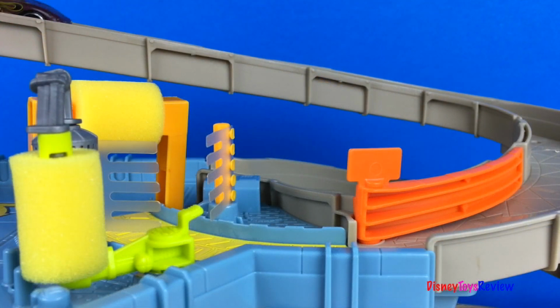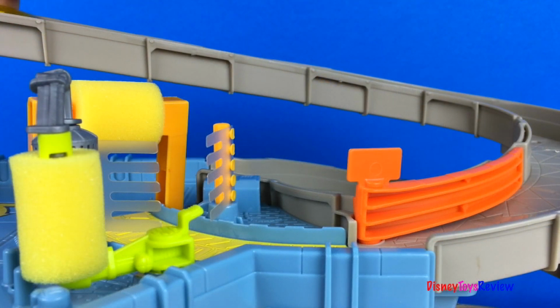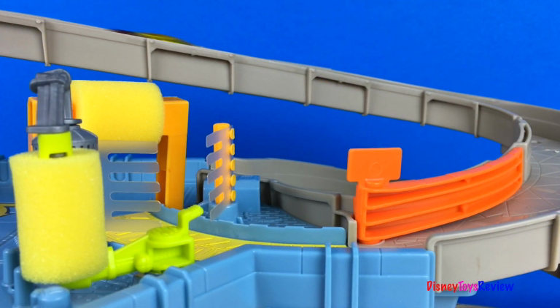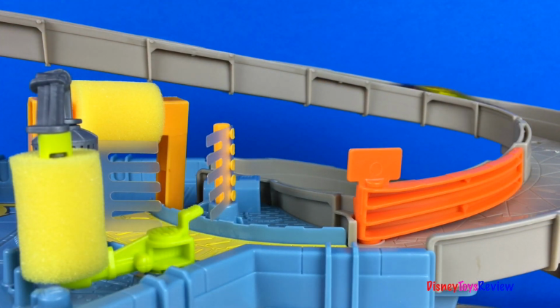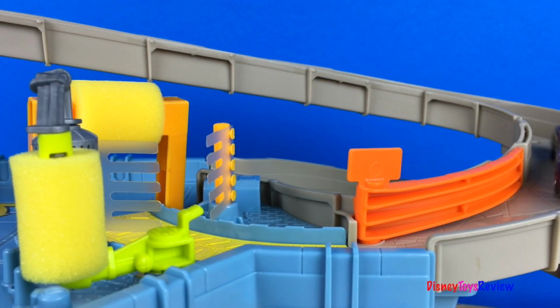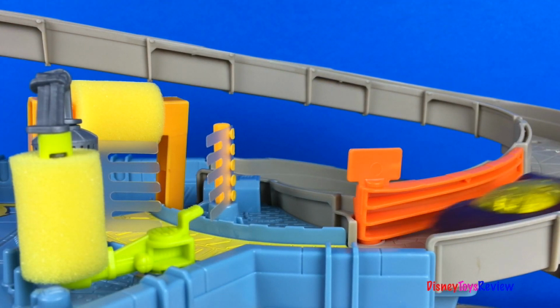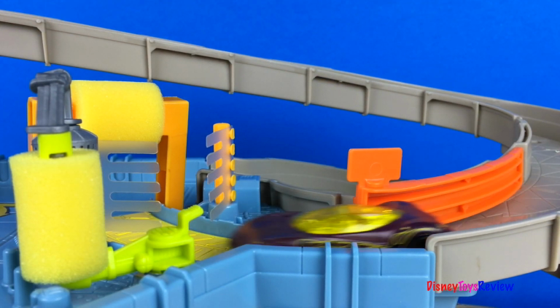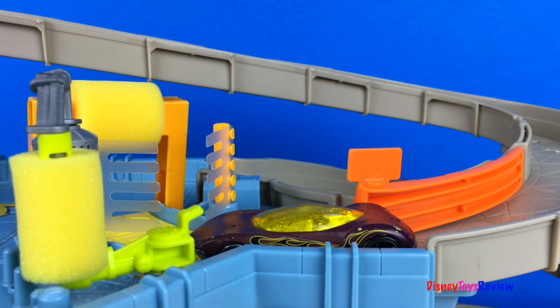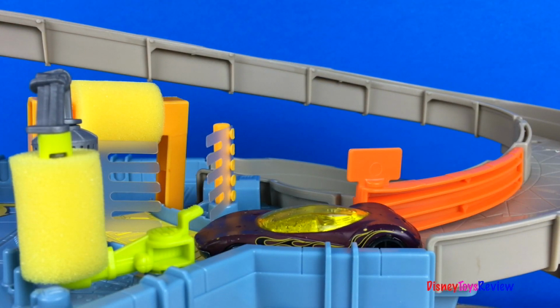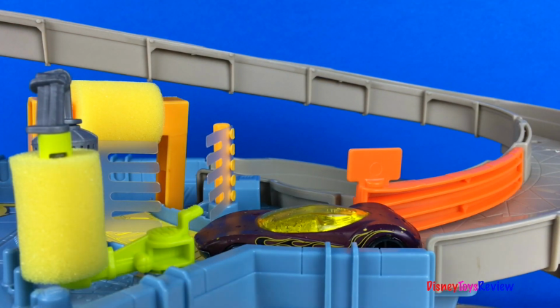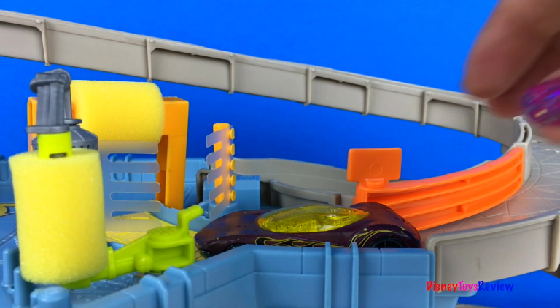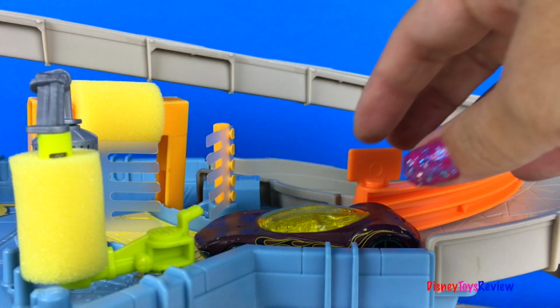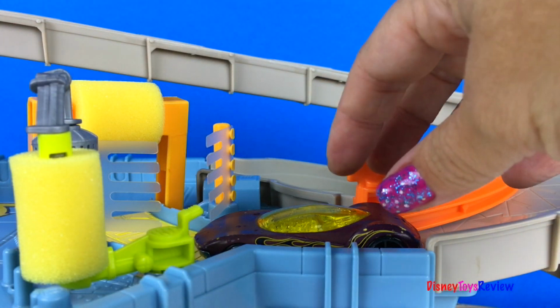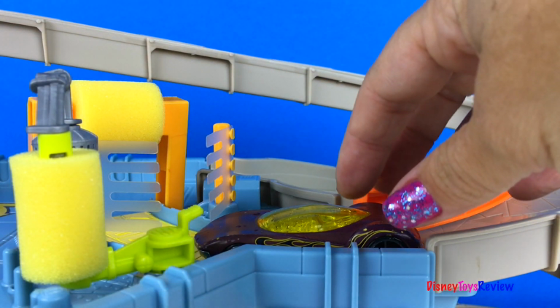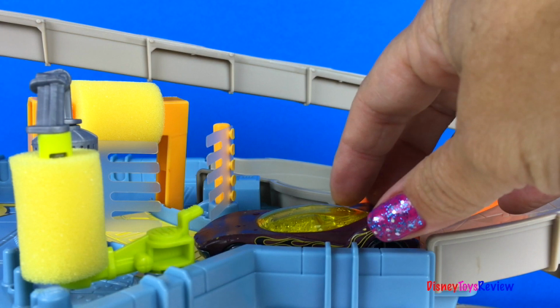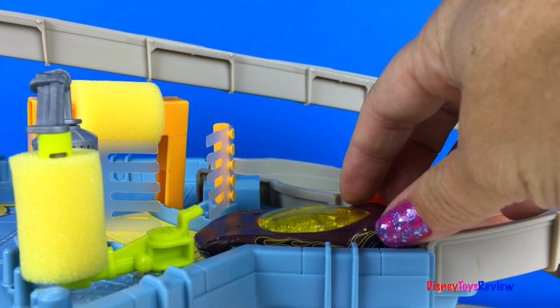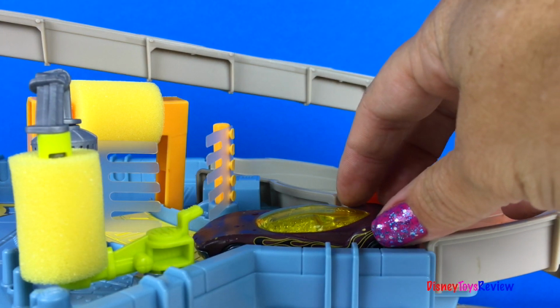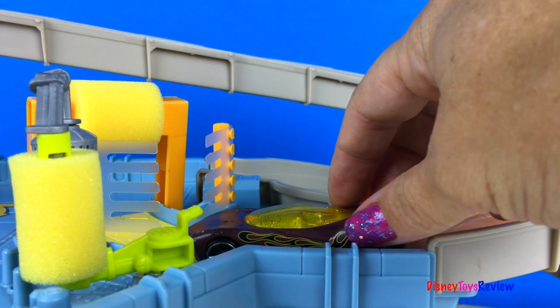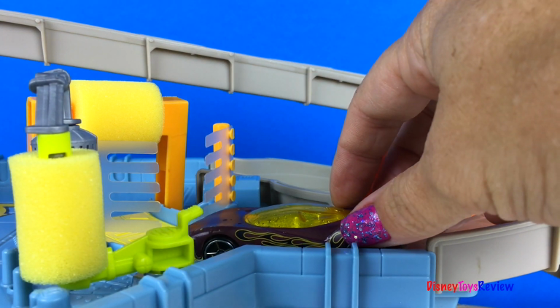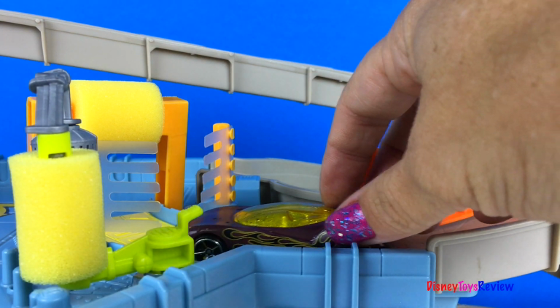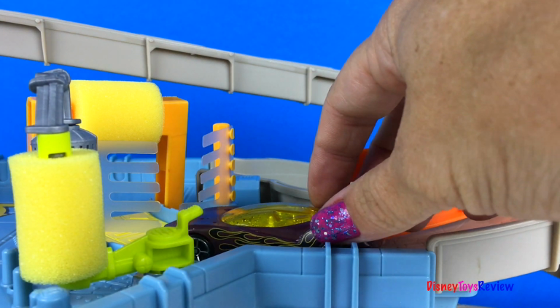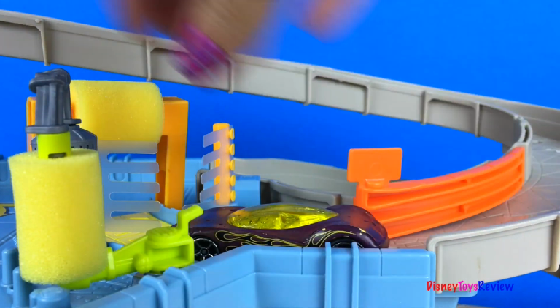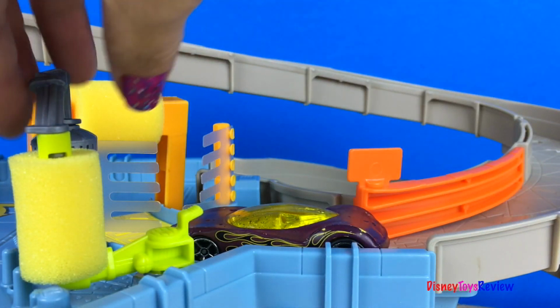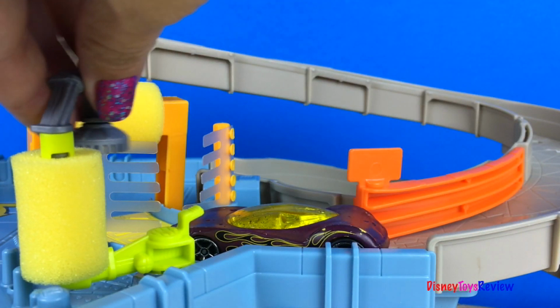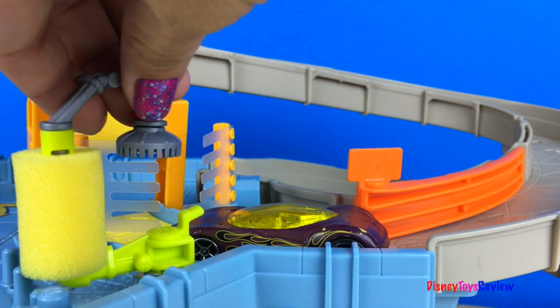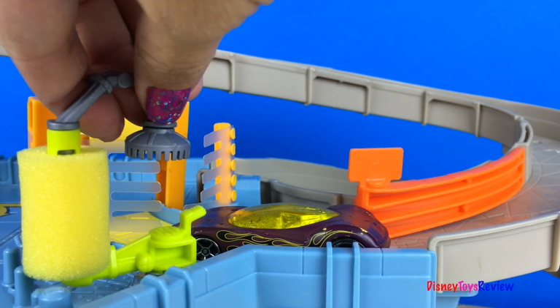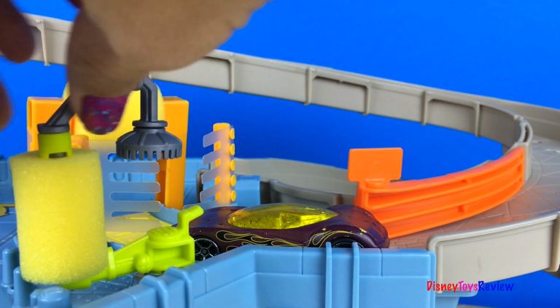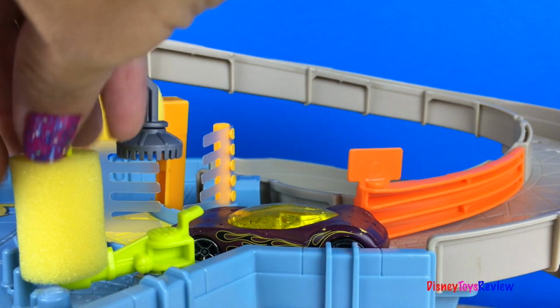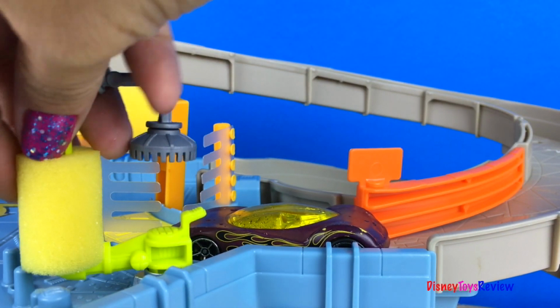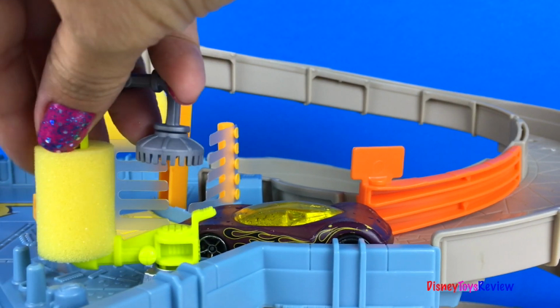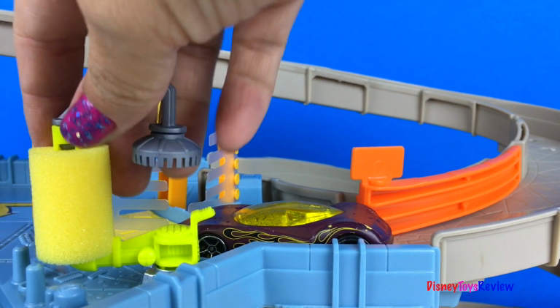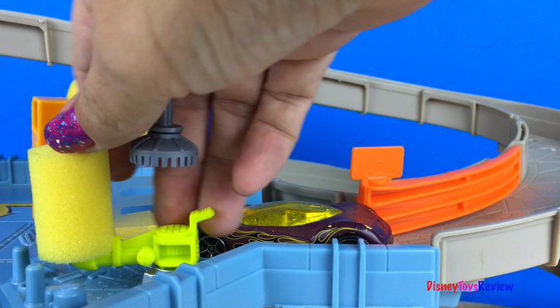Our cars are coming back from a hard day at work. Let's see what they're going to do now. Wow, this car is ready for a car wash.